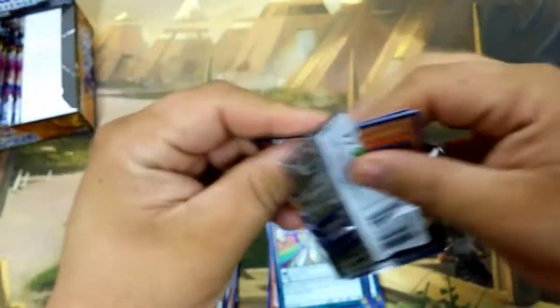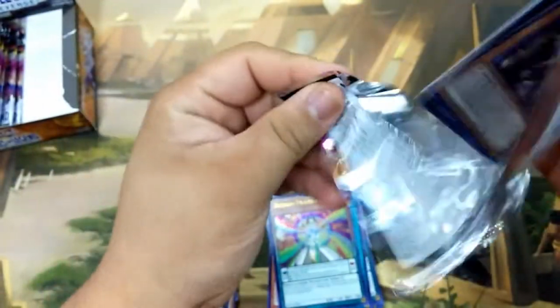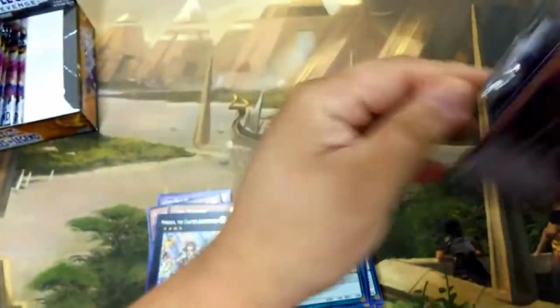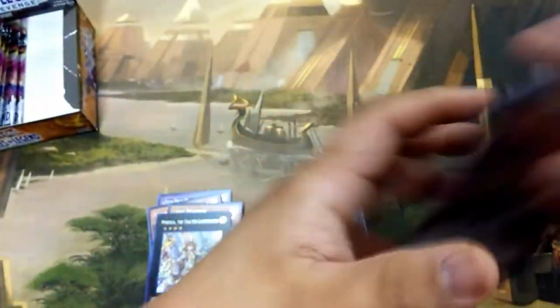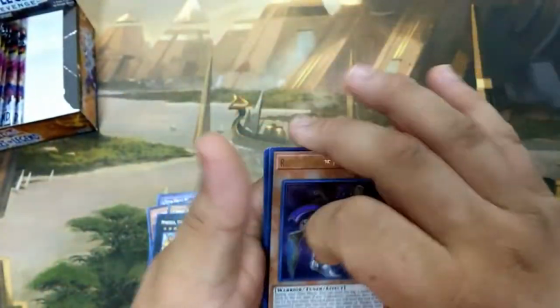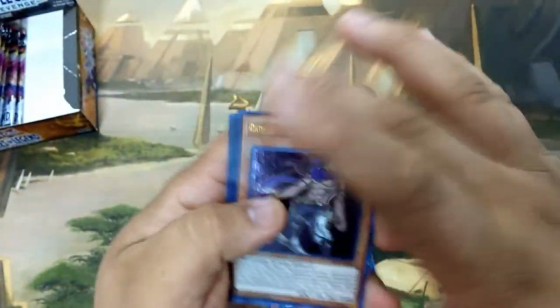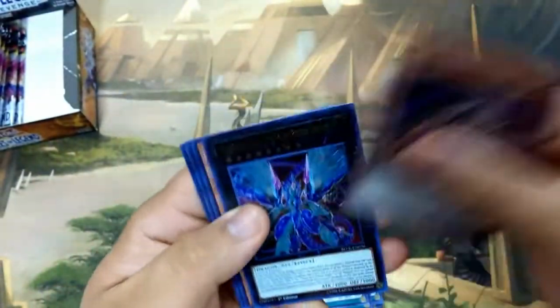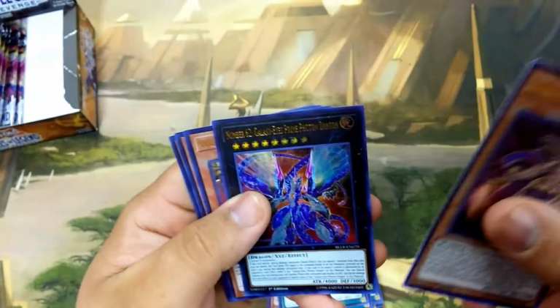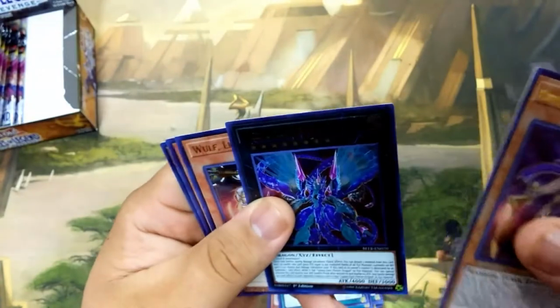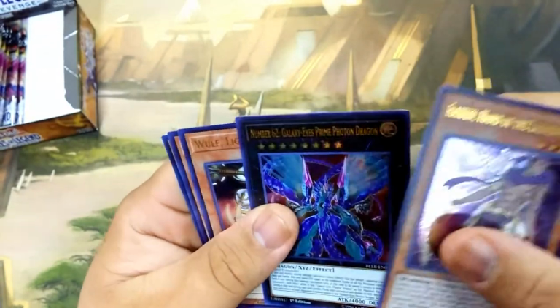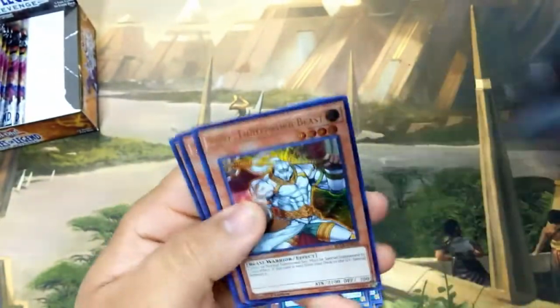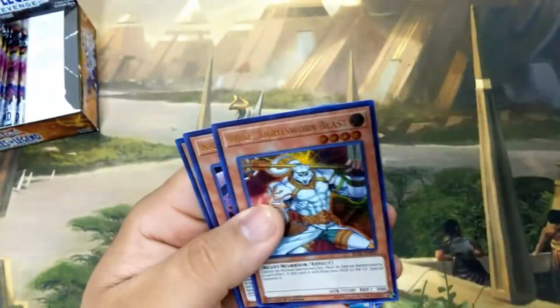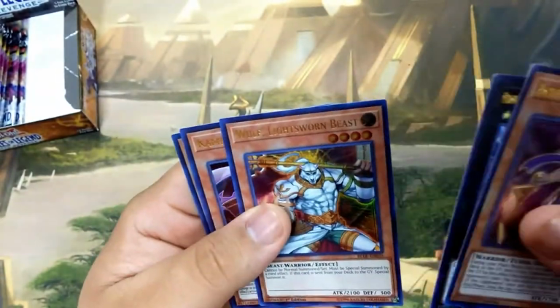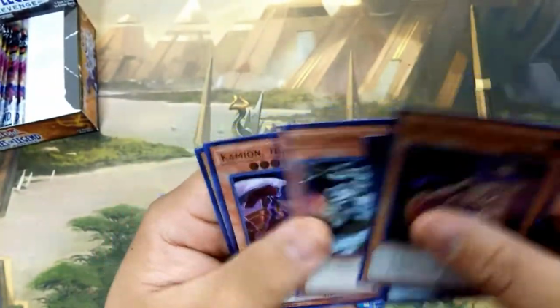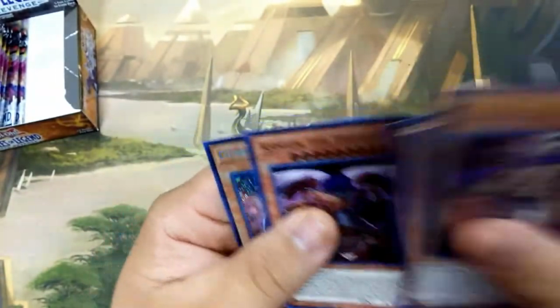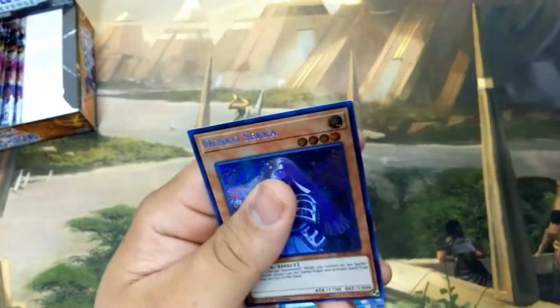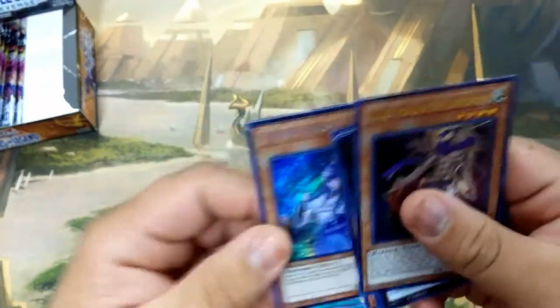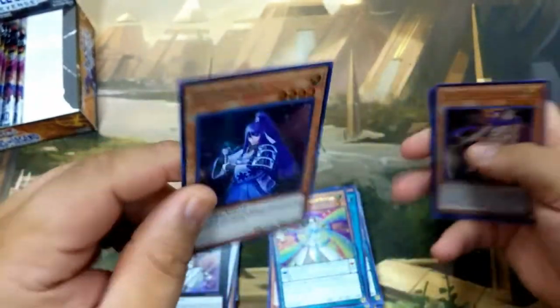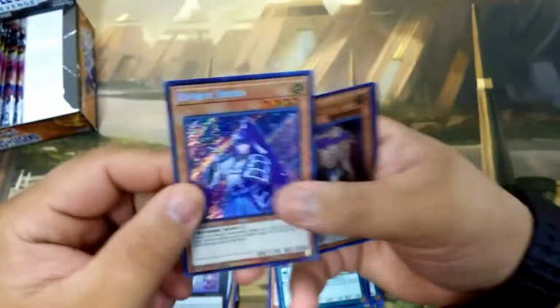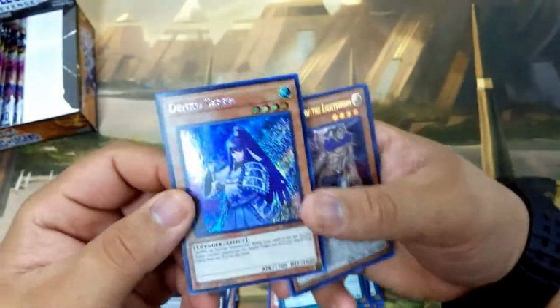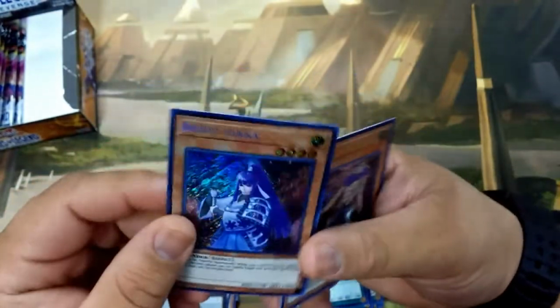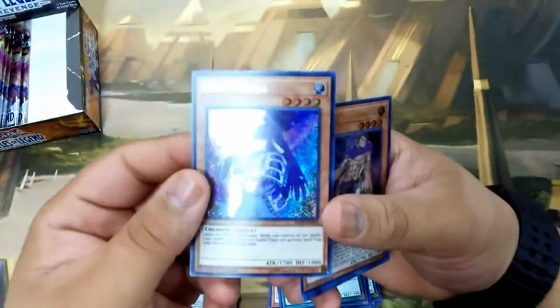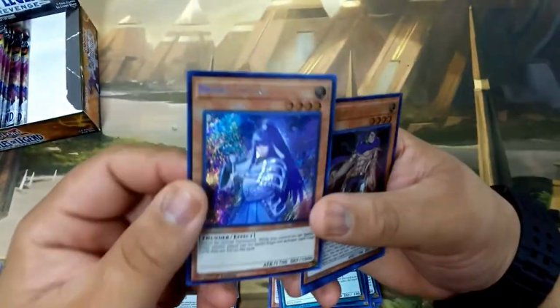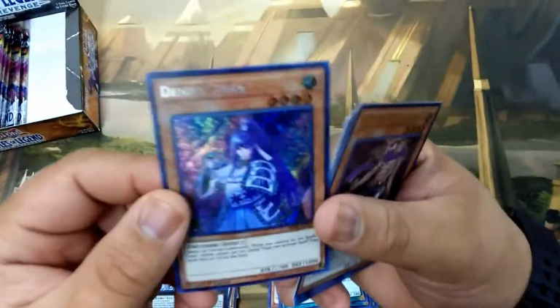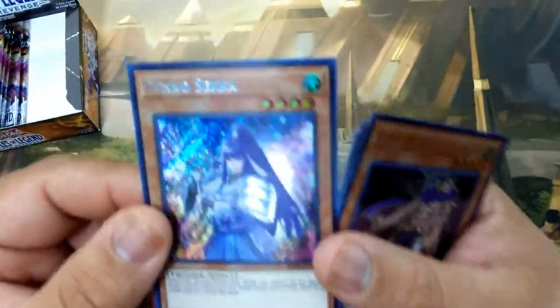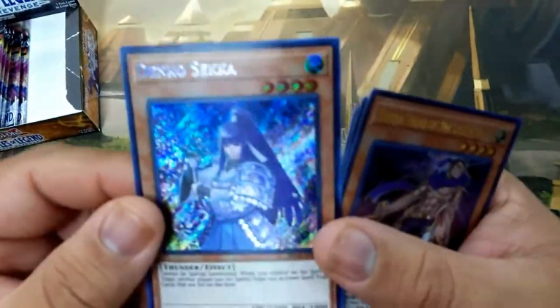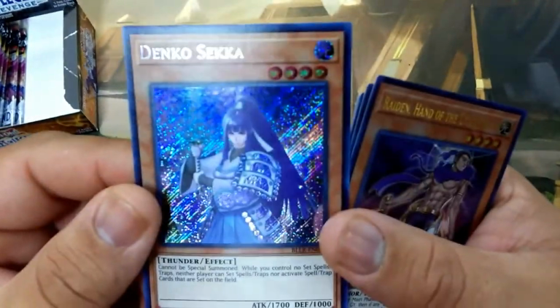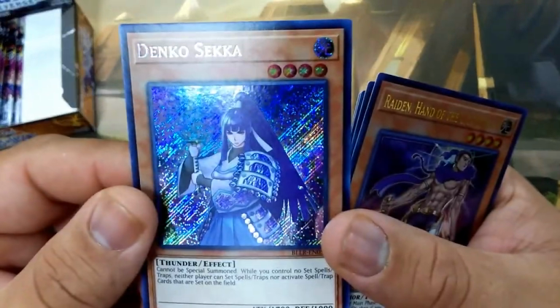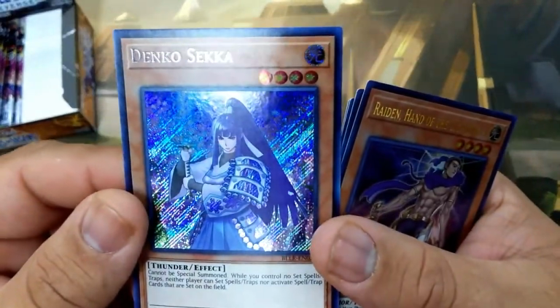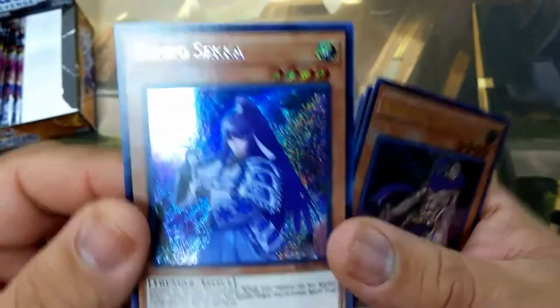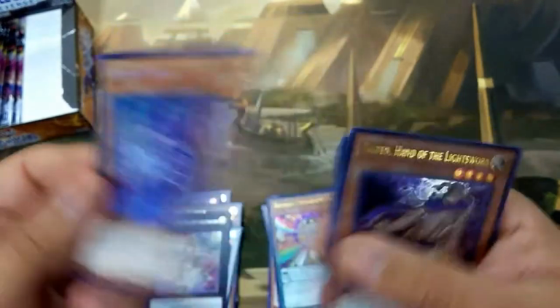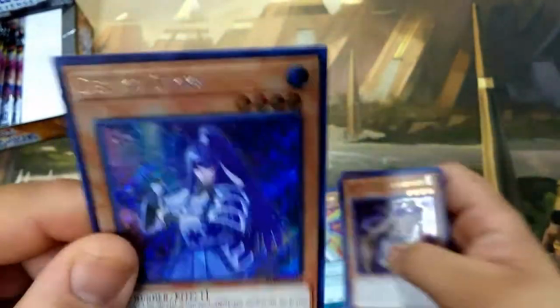Next pack here: we have another Raiden, Galaxy Eyes Photon Dragon, a Wolf, Kamyon, and a Denko Seka. We have the Waifu right here — look at that. Gorgeous, gorgeous.